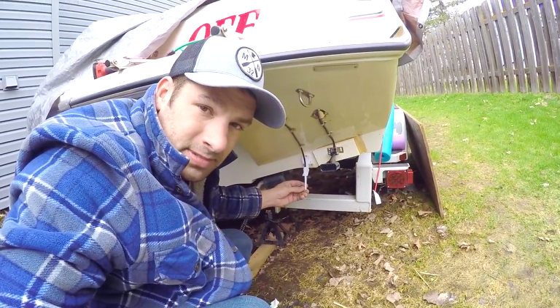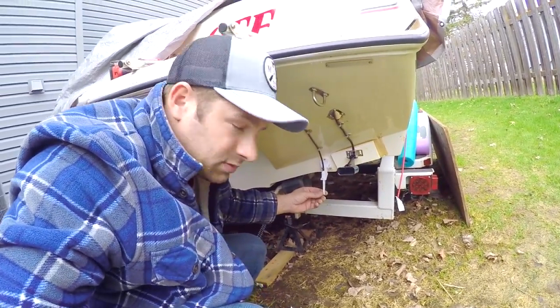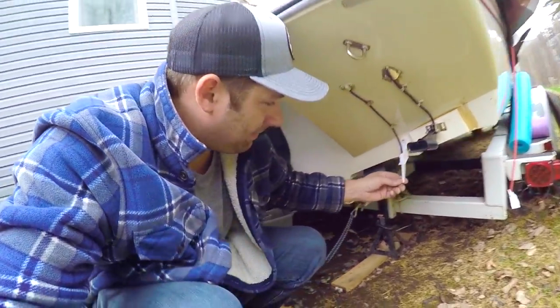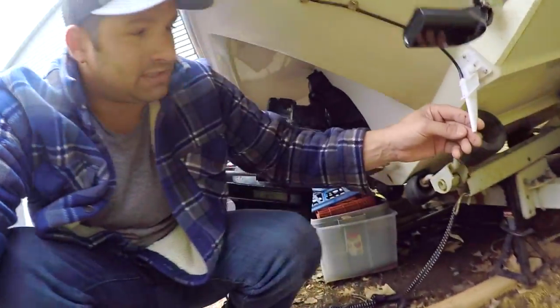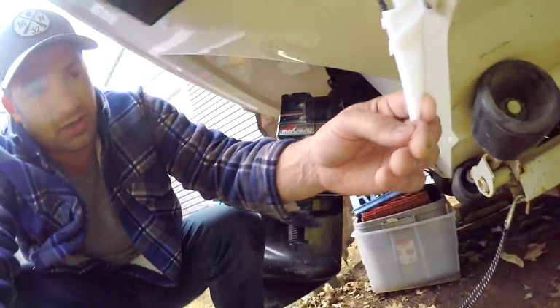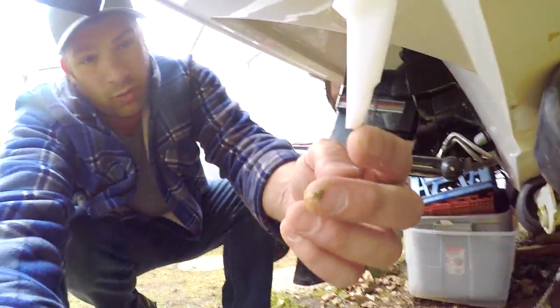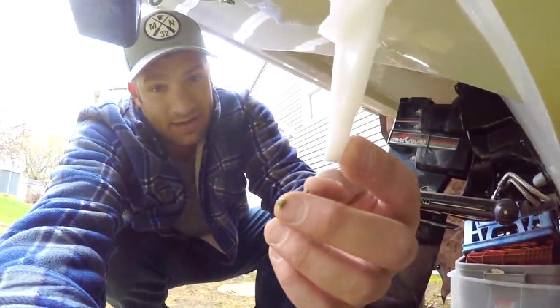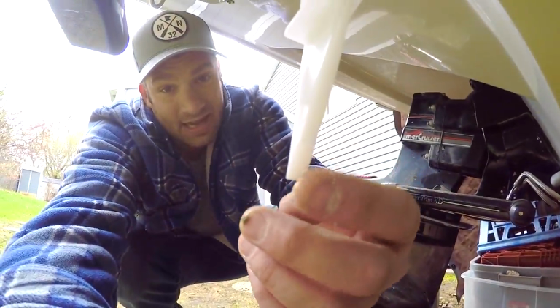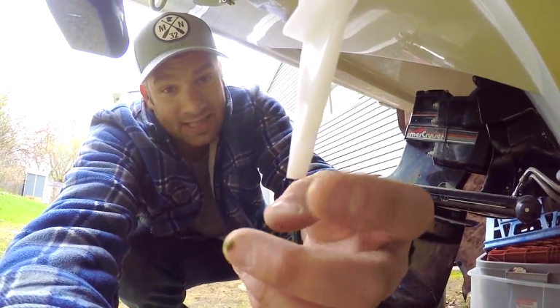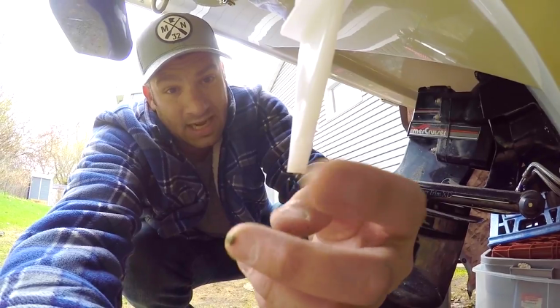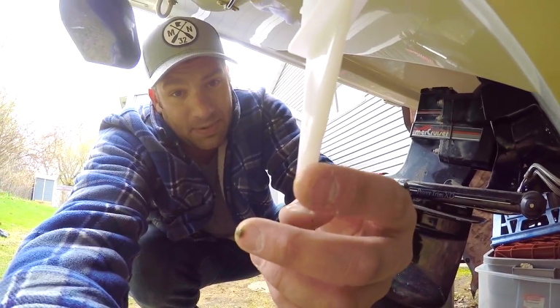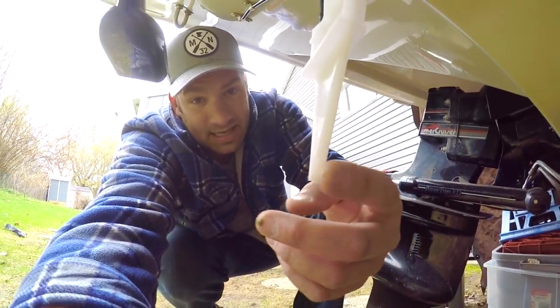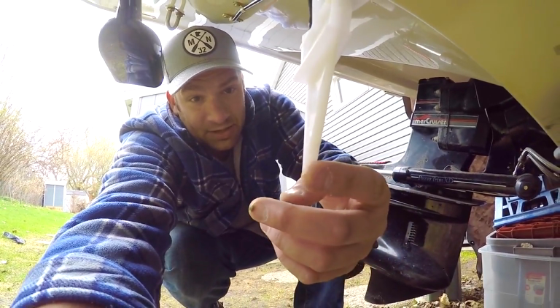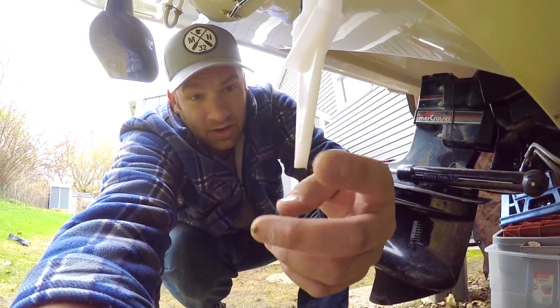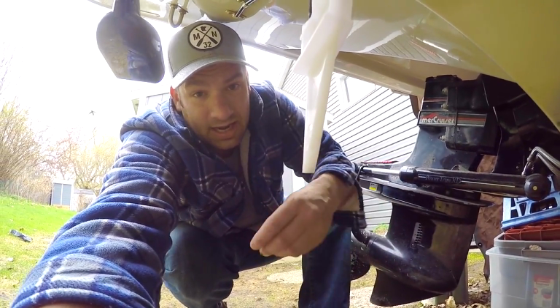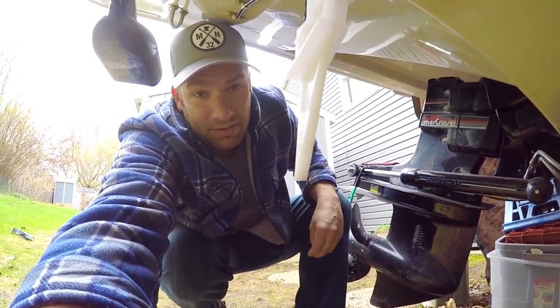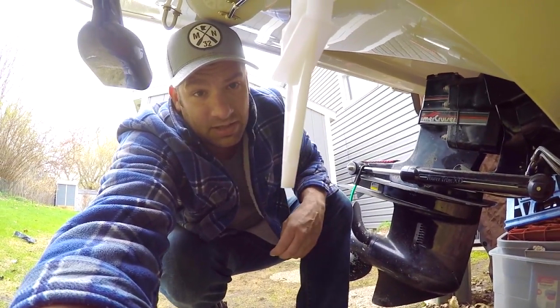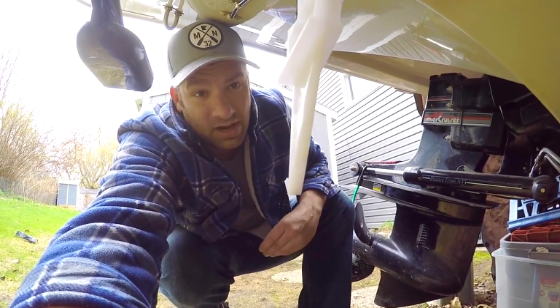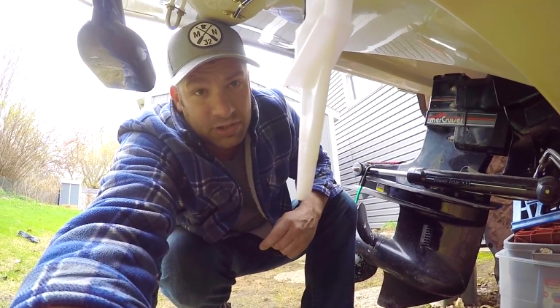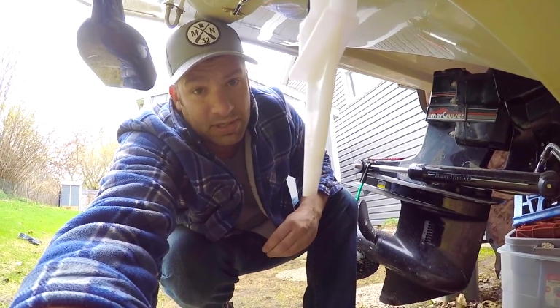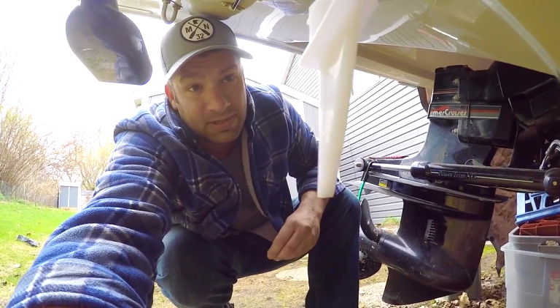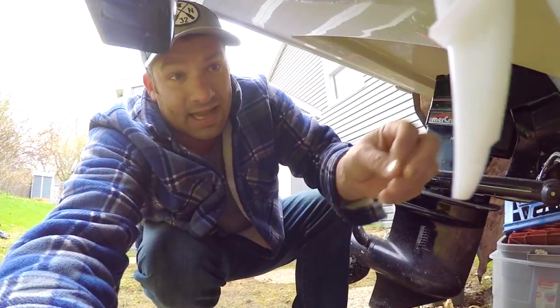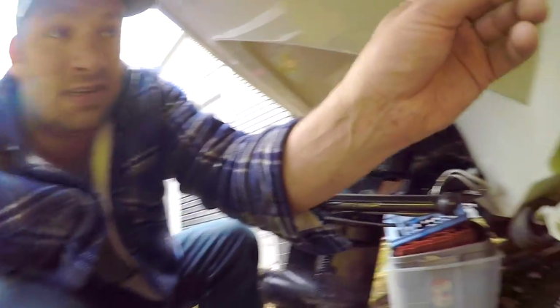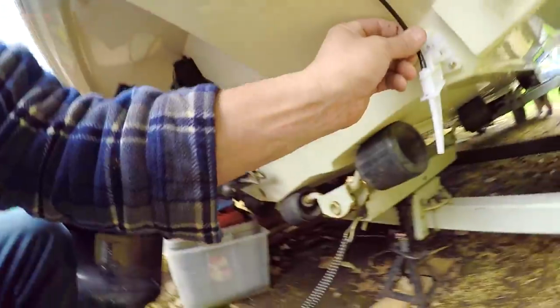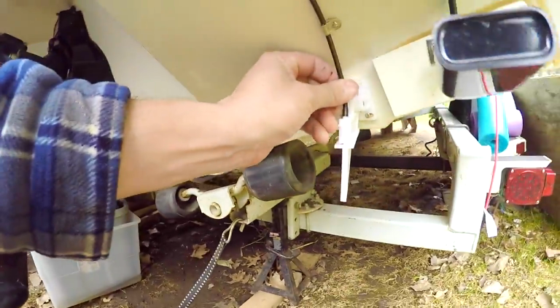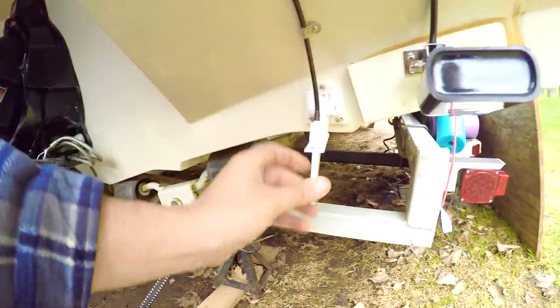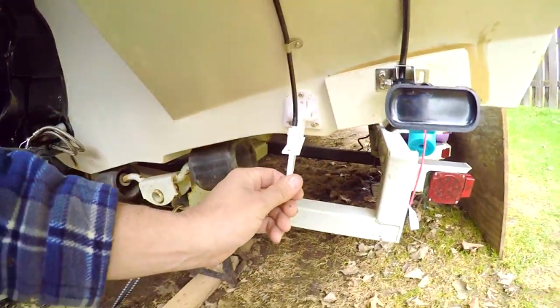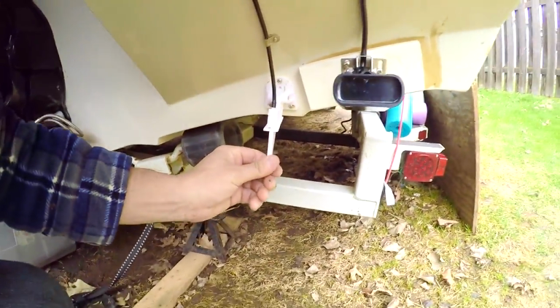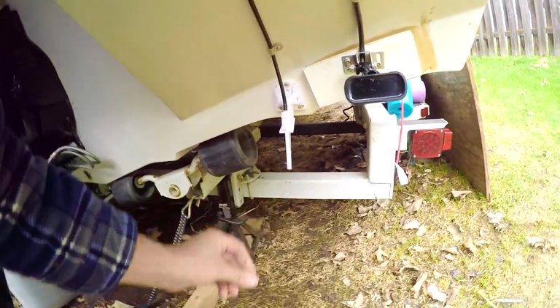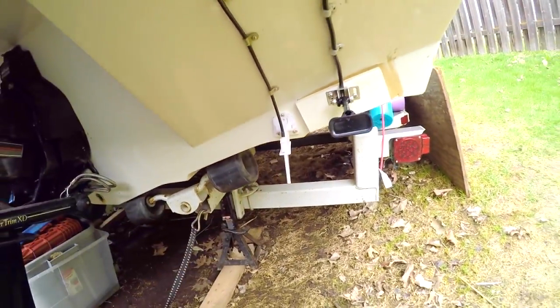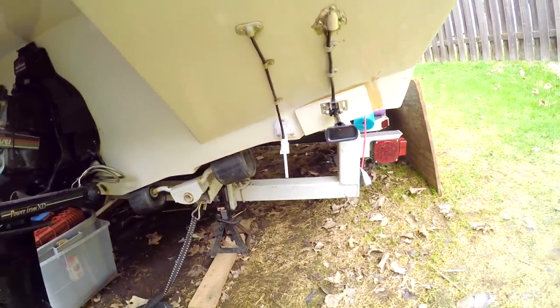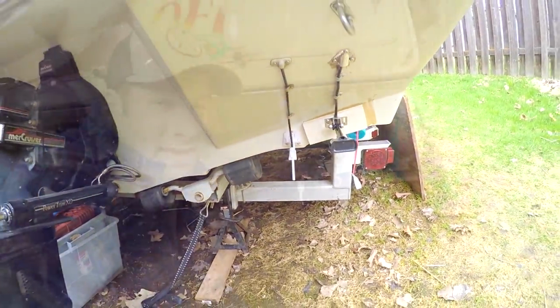Sometimes what happens is there's a little hole right here that gets clogged up, and you can unclog that with a little nail or a drill bit or something like that. Speedo fixed.